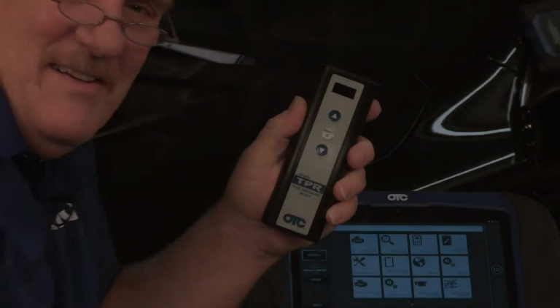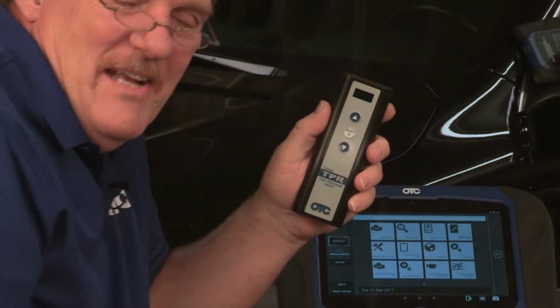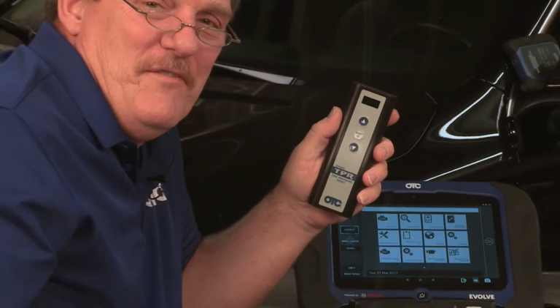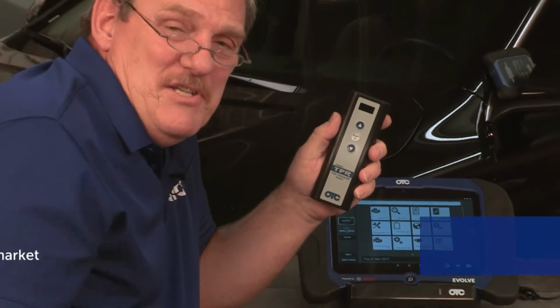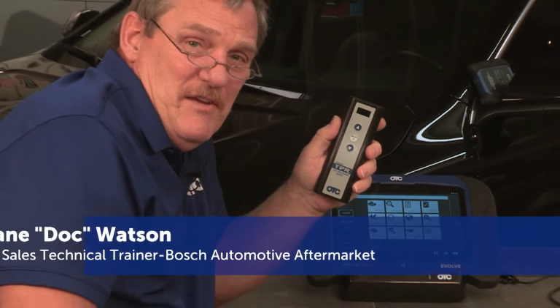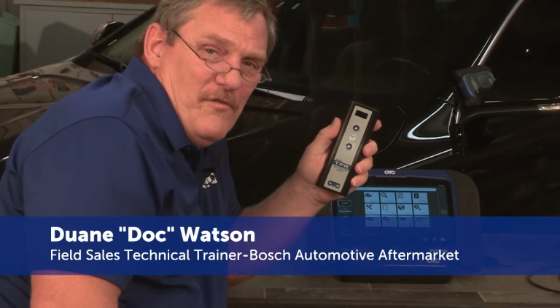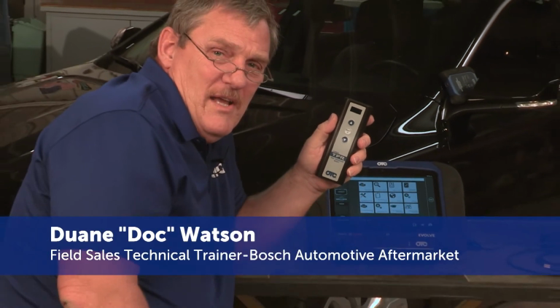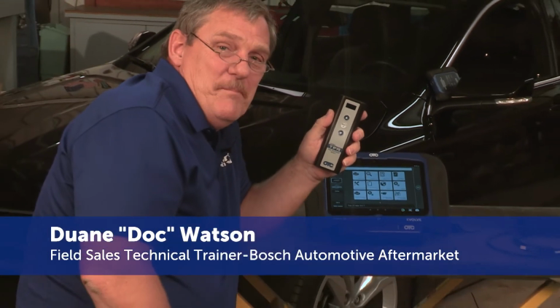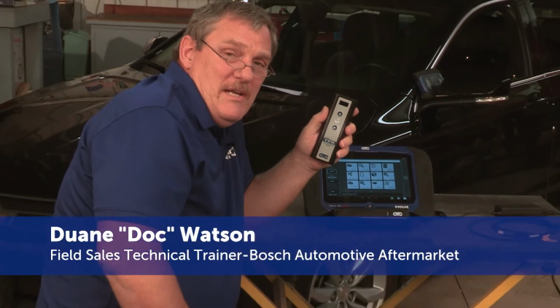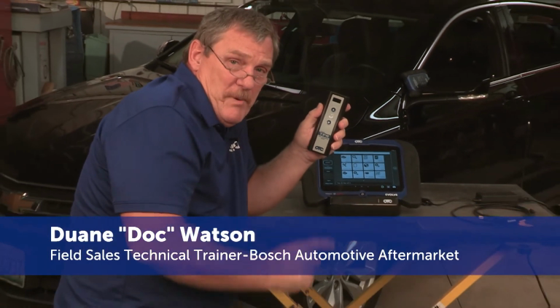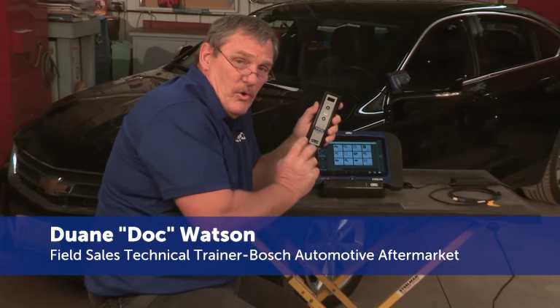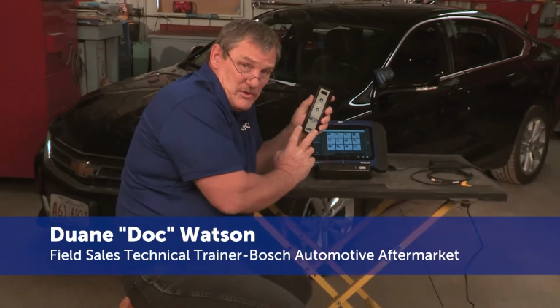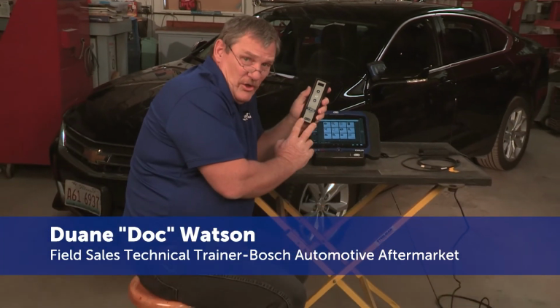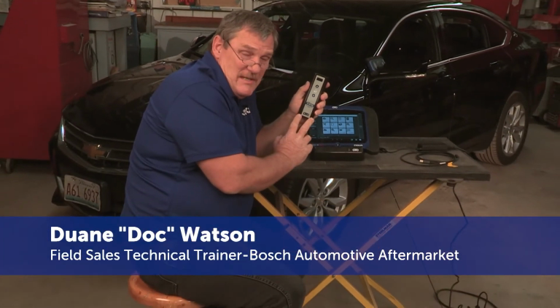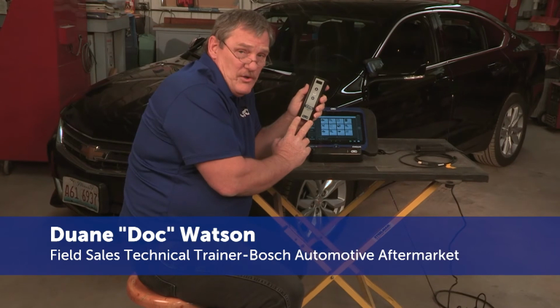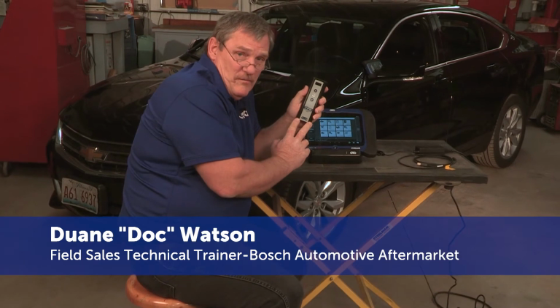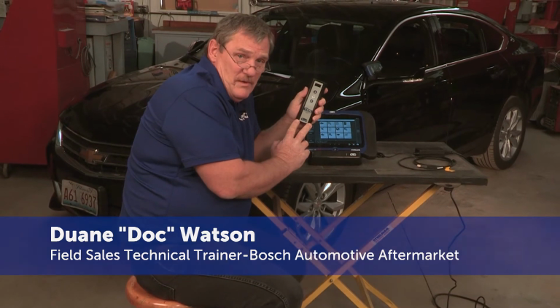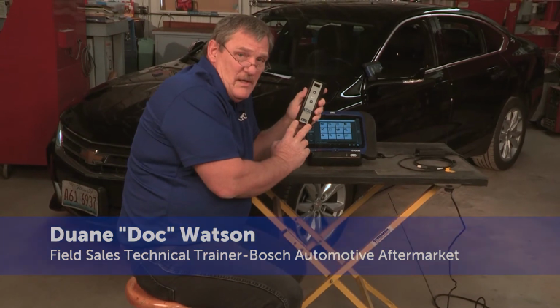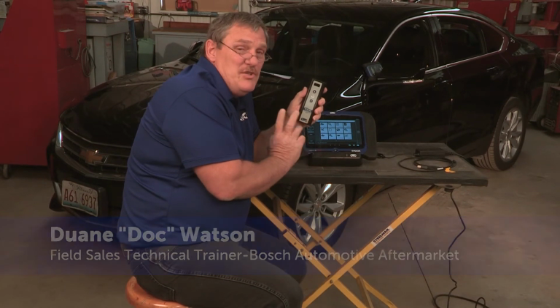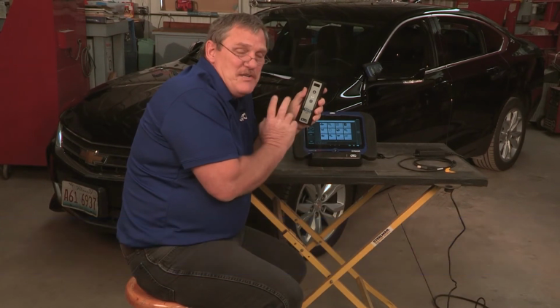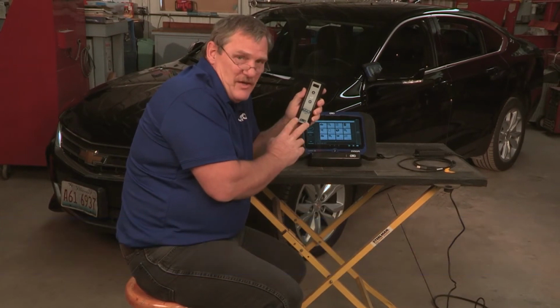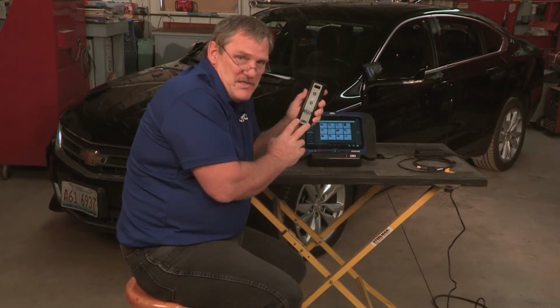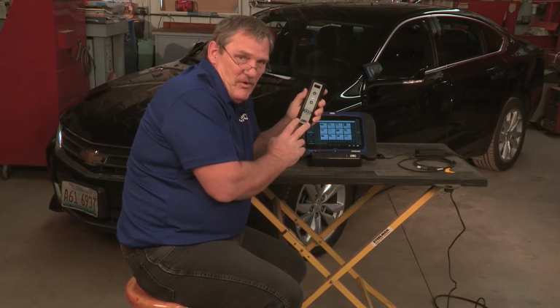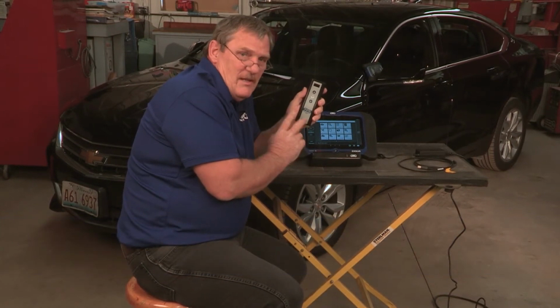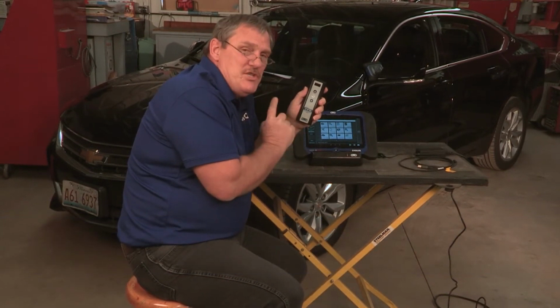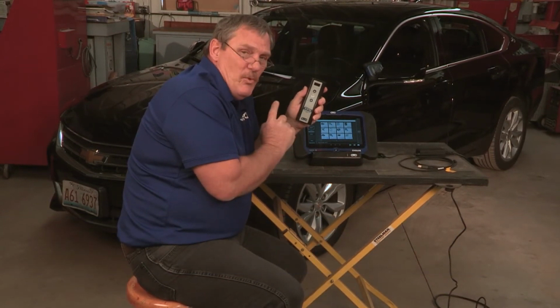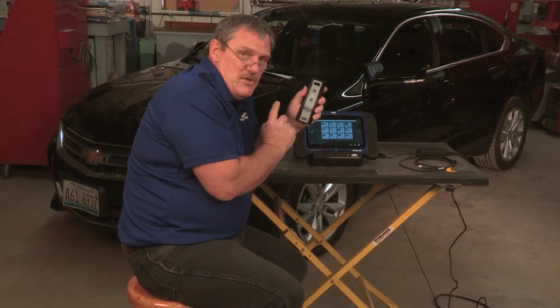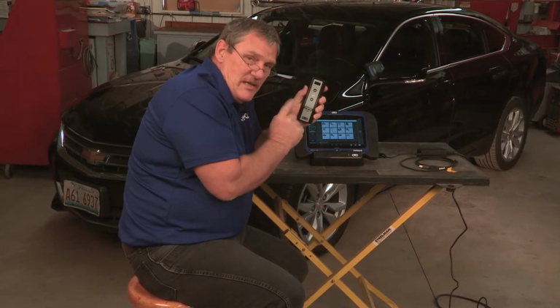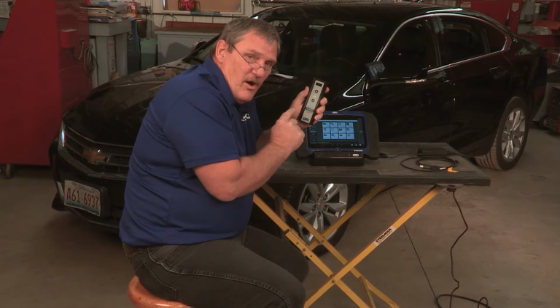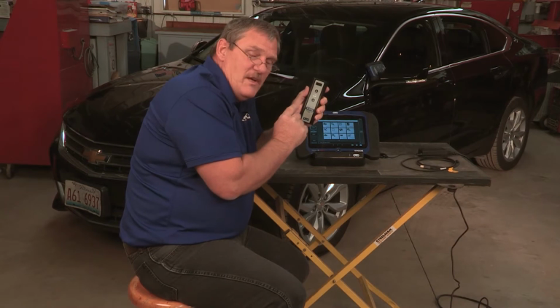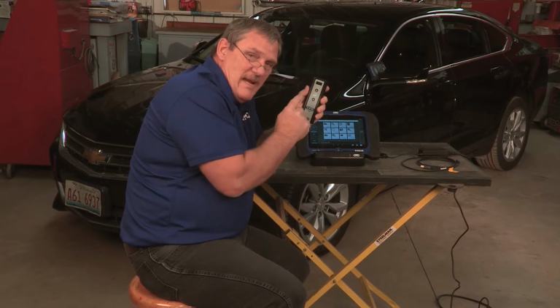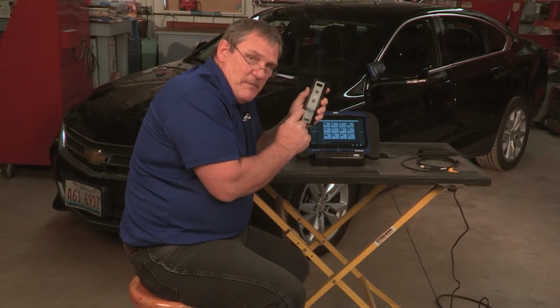Another advantage of the Evolve is the ability to pair with our current TPR tool. To do that is very, very simple. Let me show you what to do on the Evolve to make it happen.